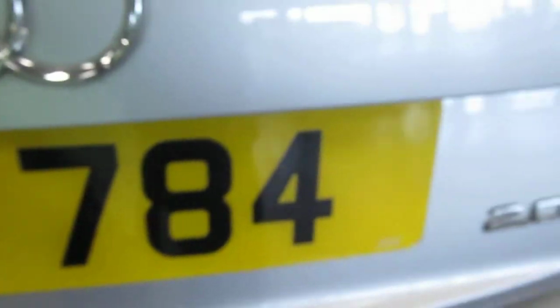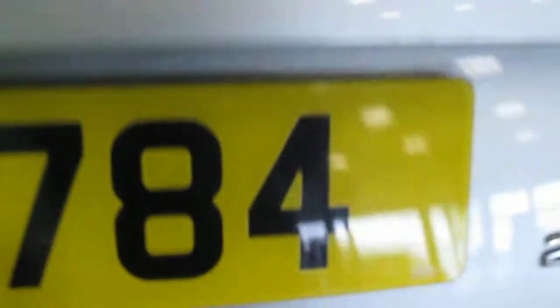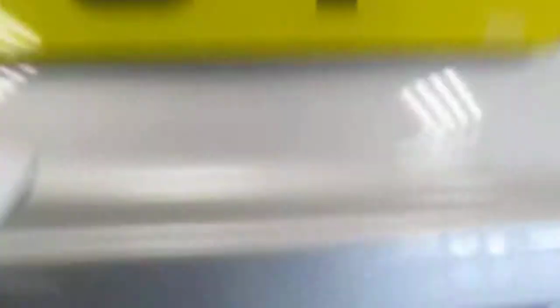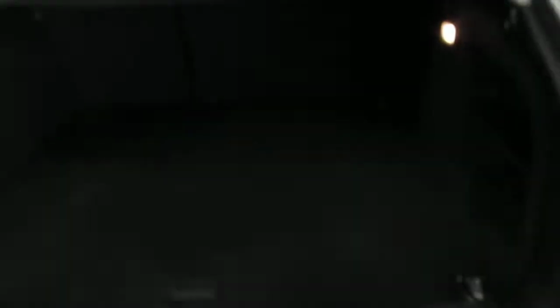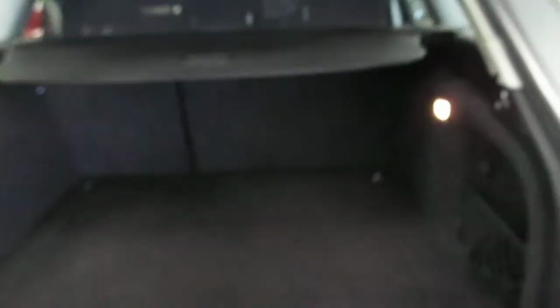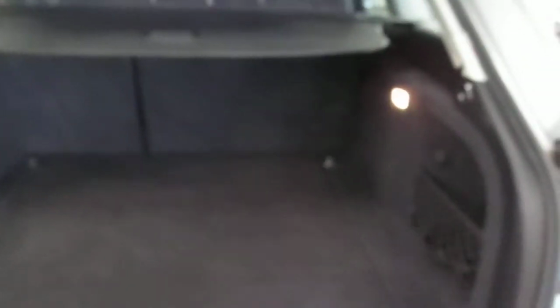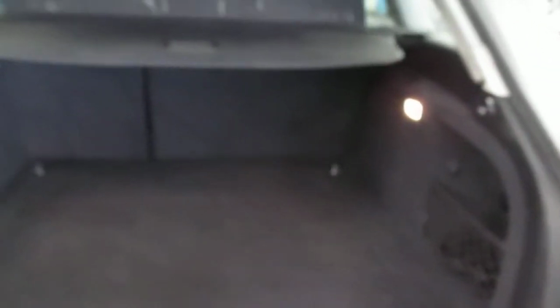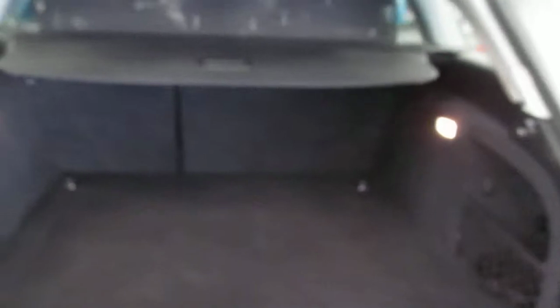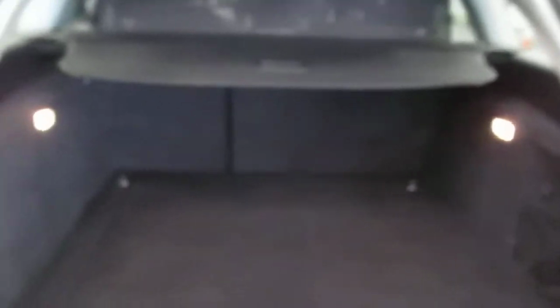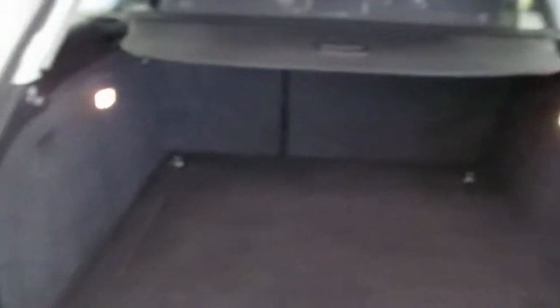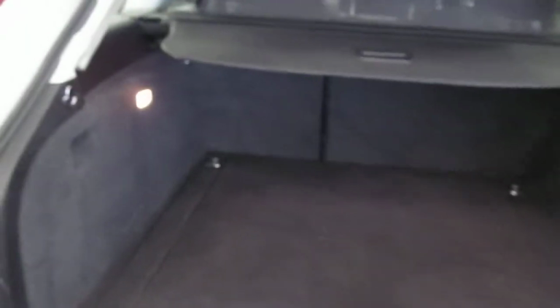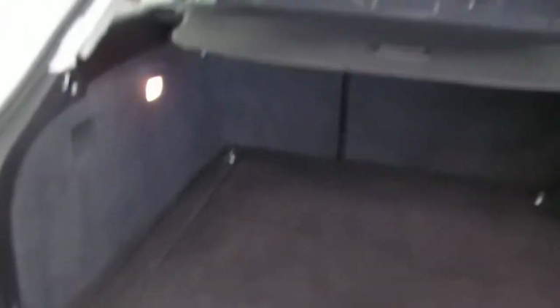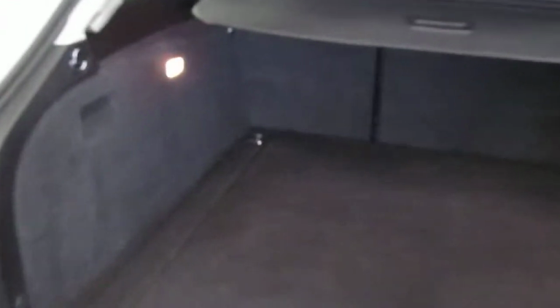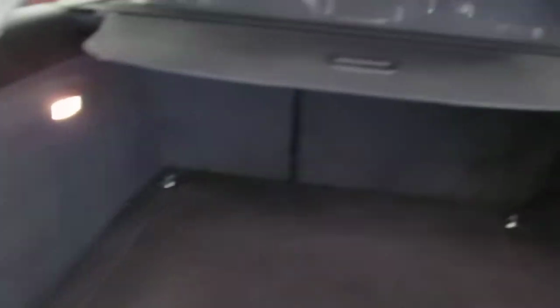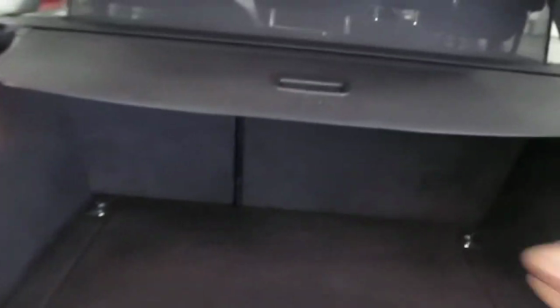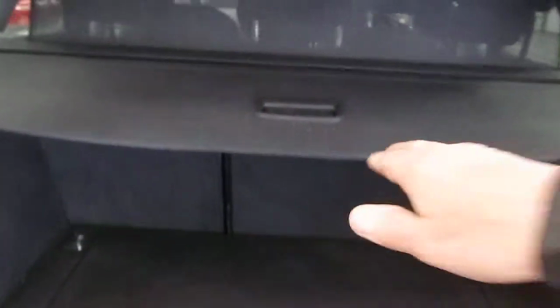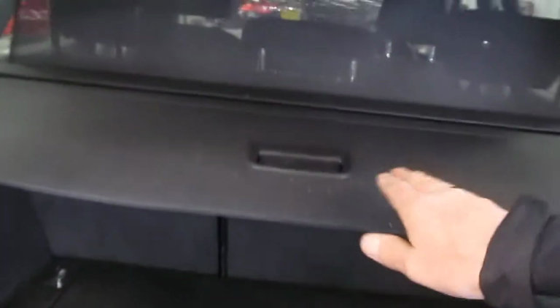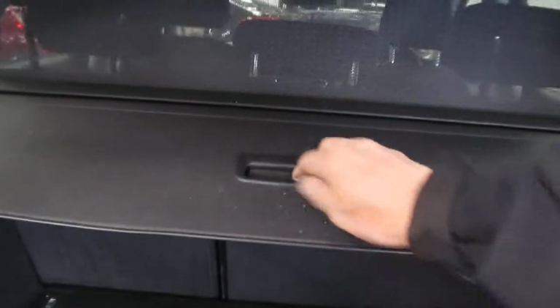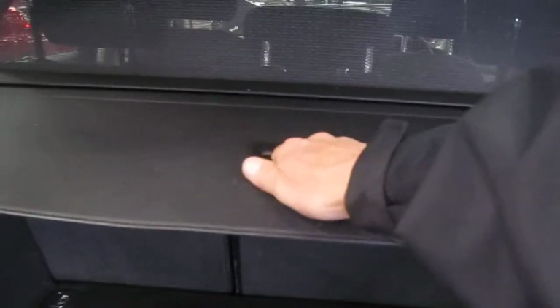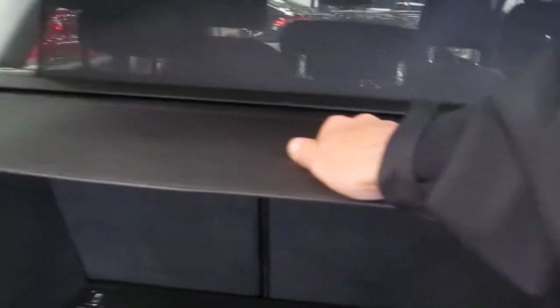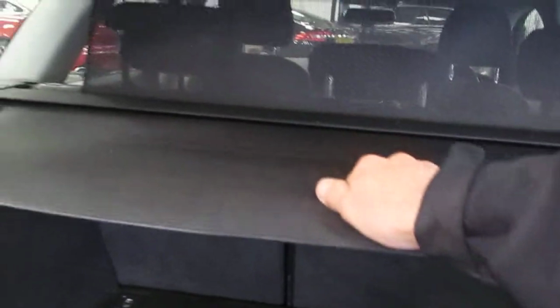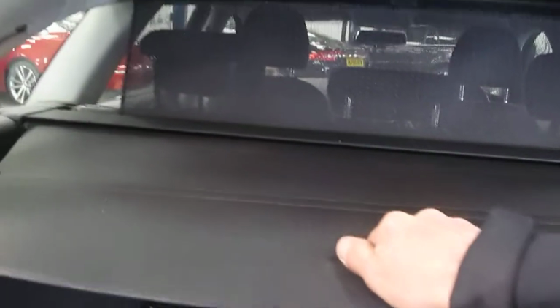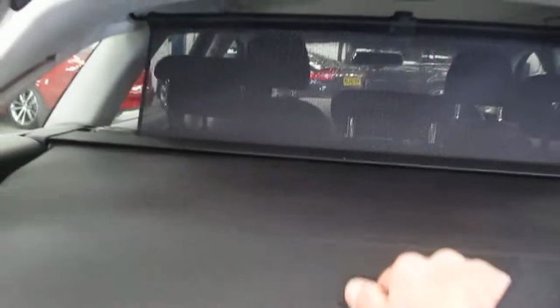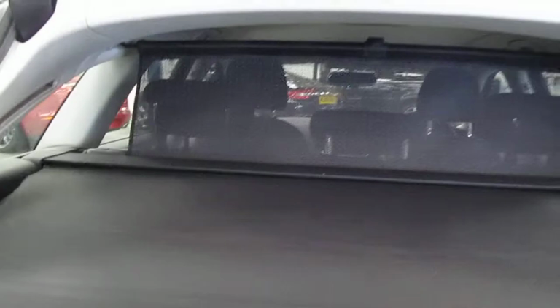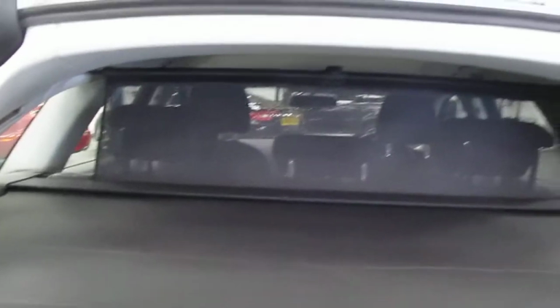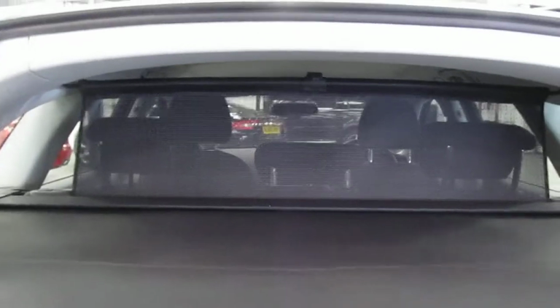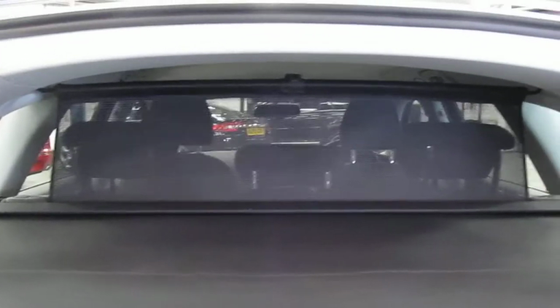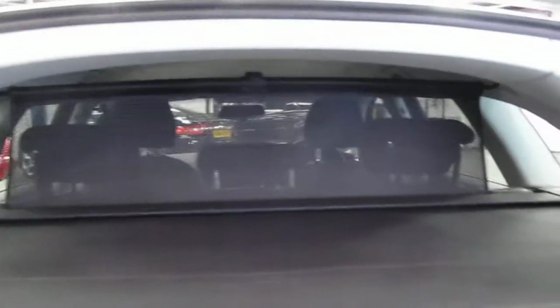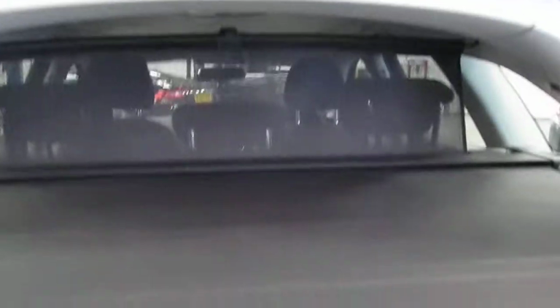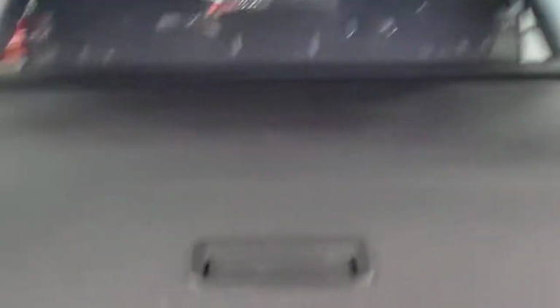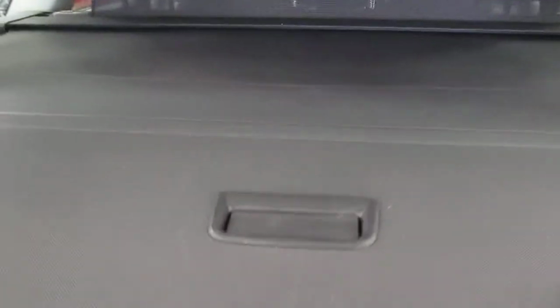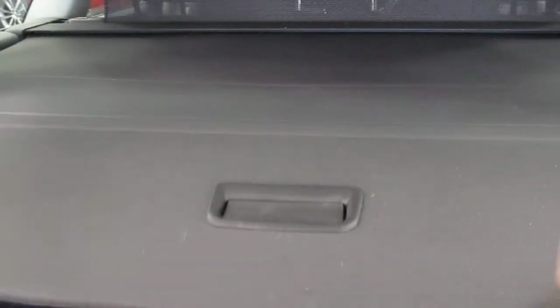In the rear compartment everything is clean and in good order. There are no smells and no signs of pets having been carried in the car, and it has the tonneau cover.